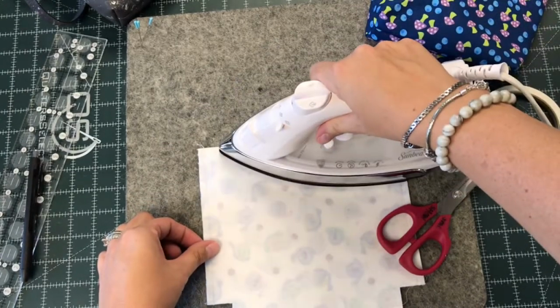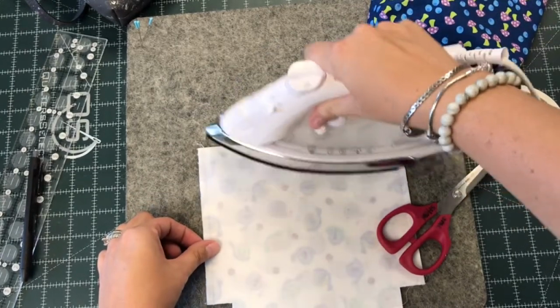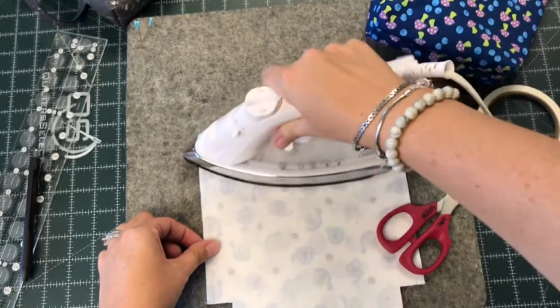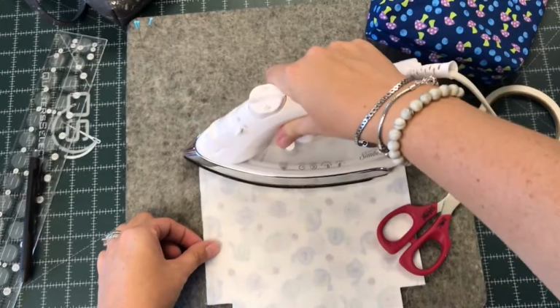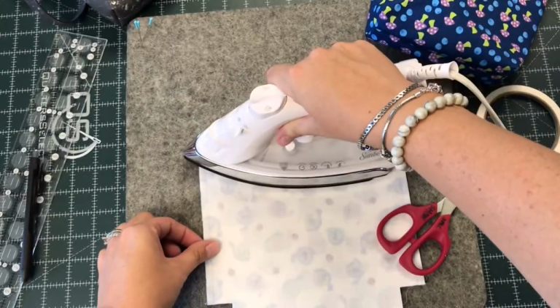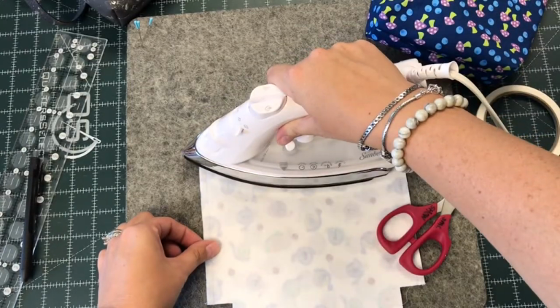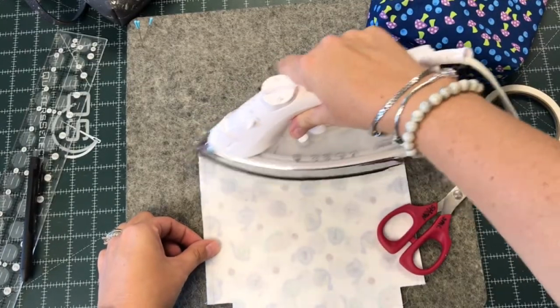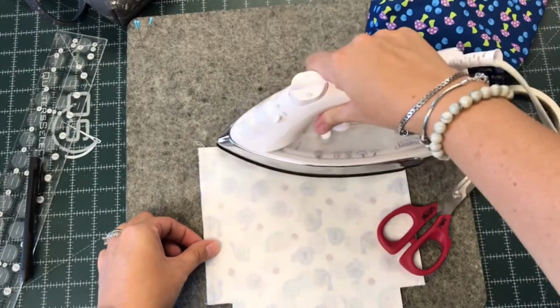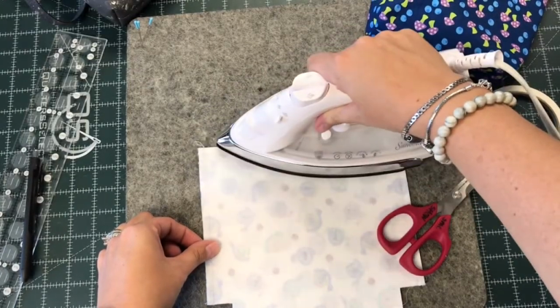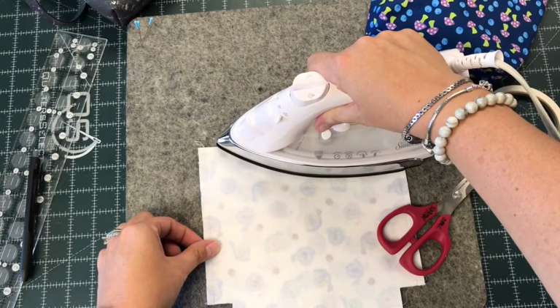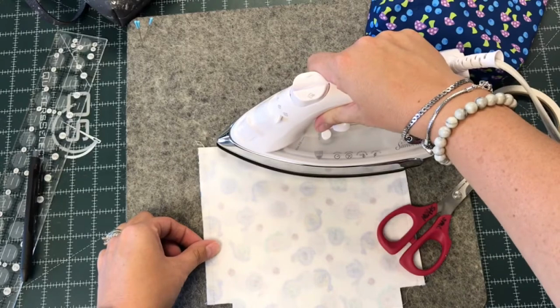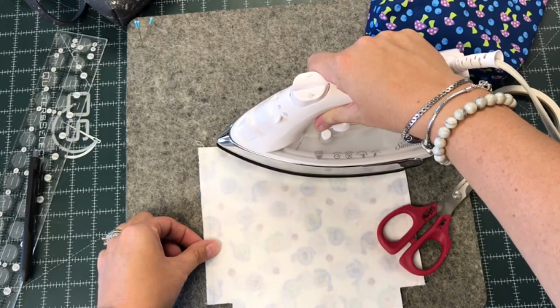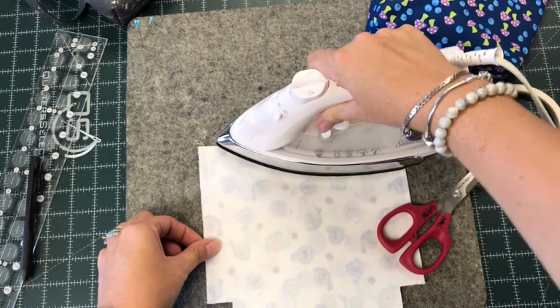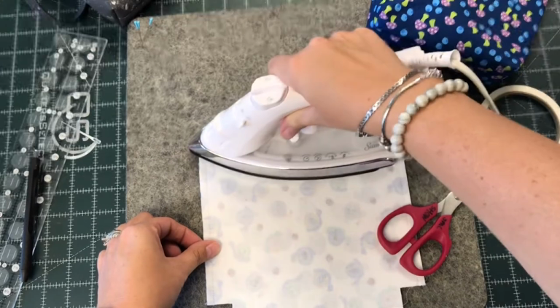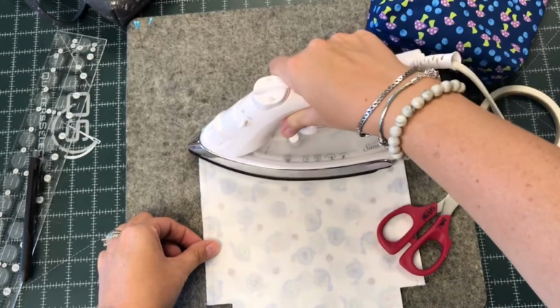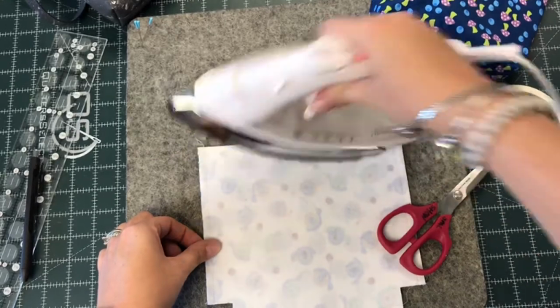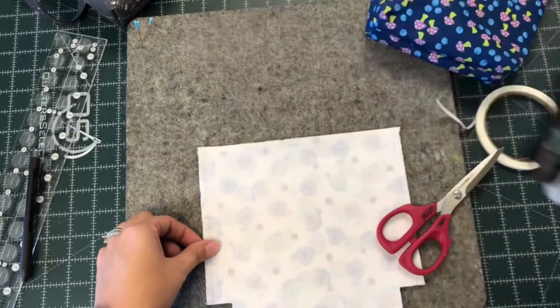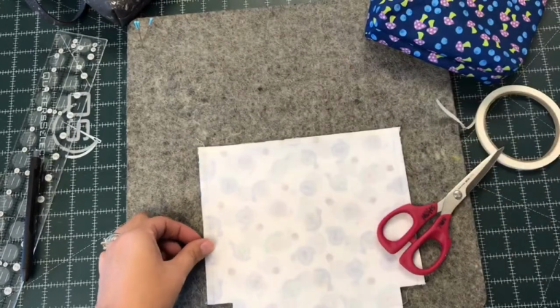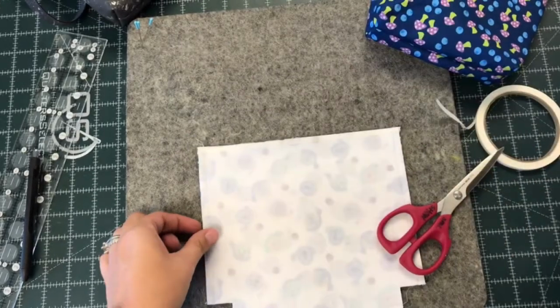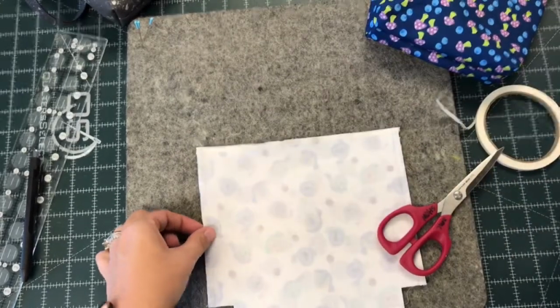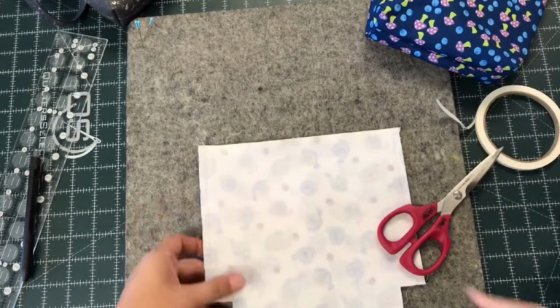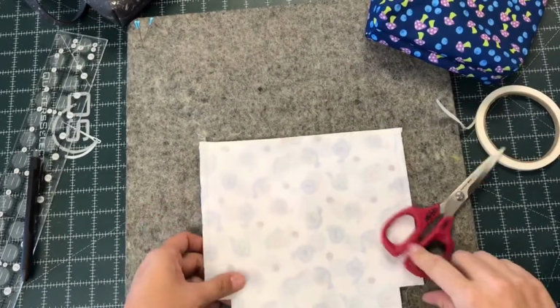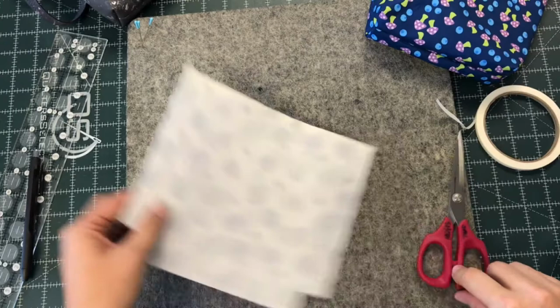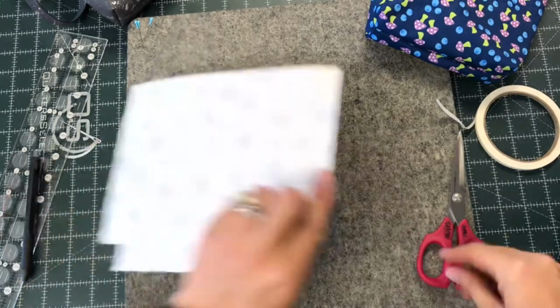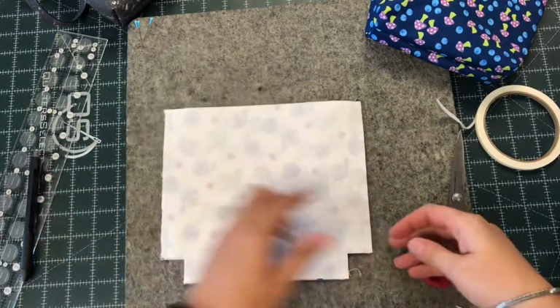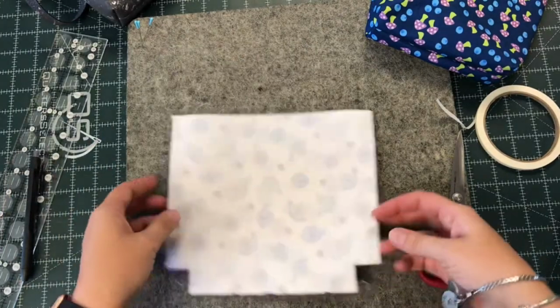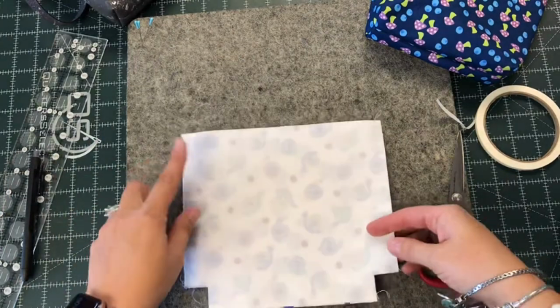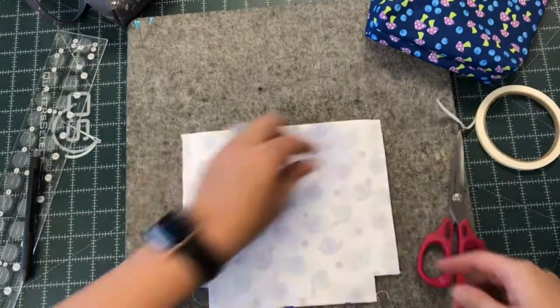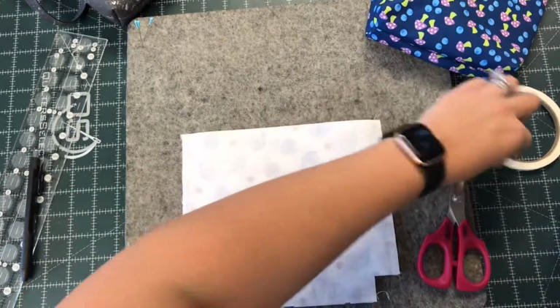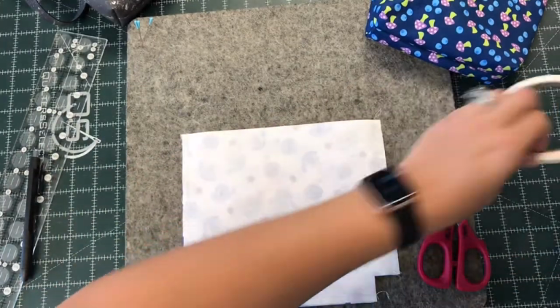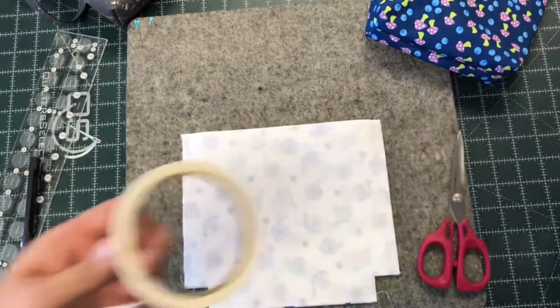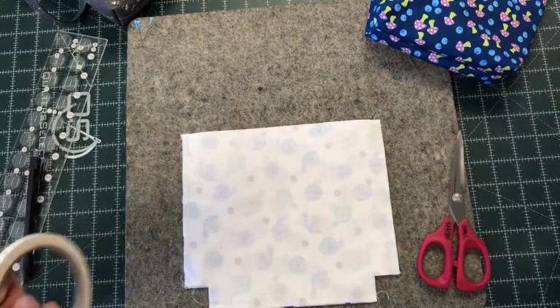This is why you want tape that has a paper backing. And I'm not going to take that paper backing off just yet. I fuse that down, then I'm going to turn the lining over and do the same thing on the other side.